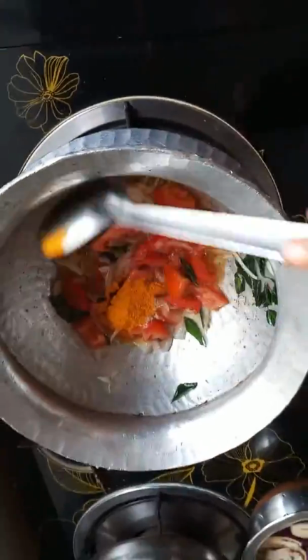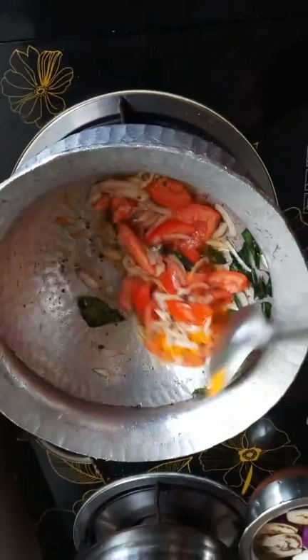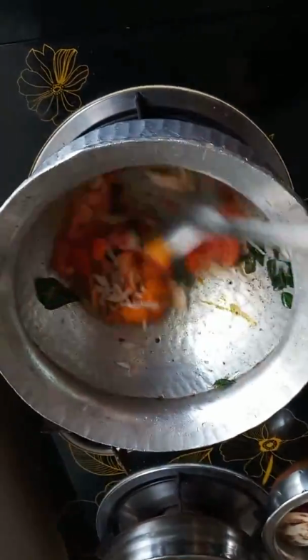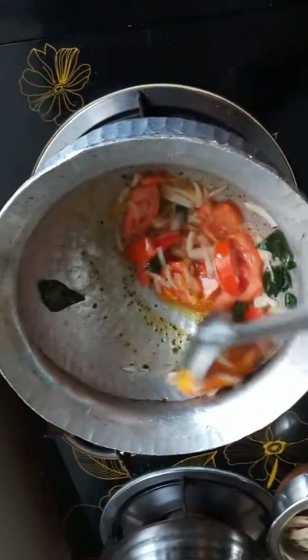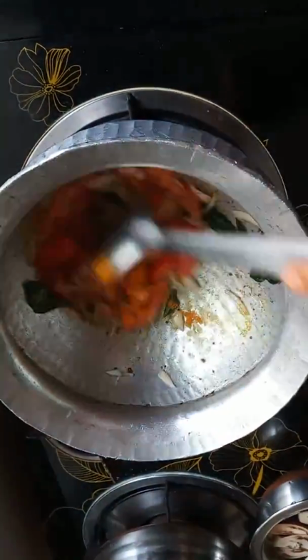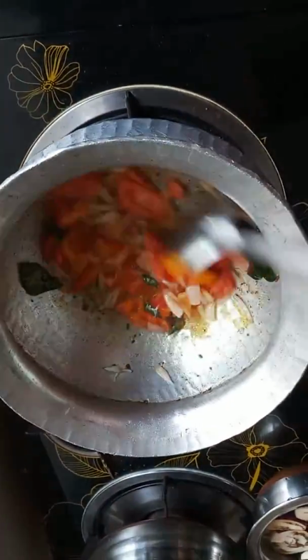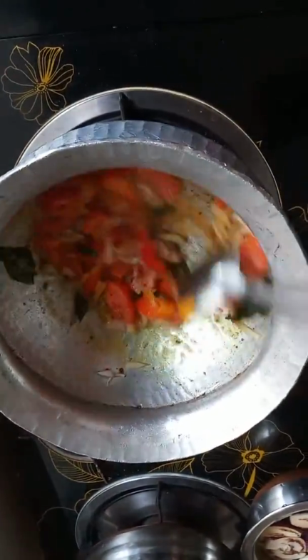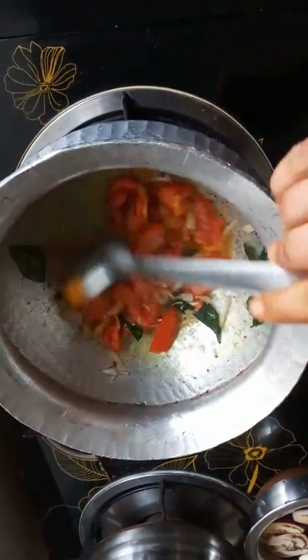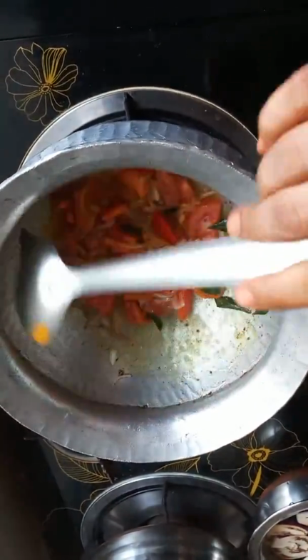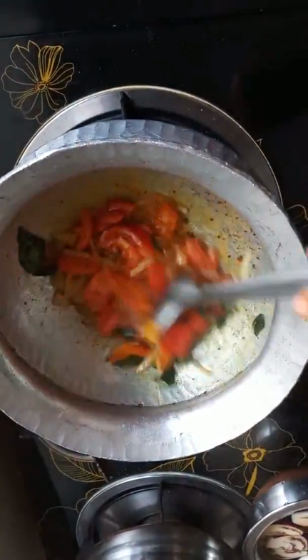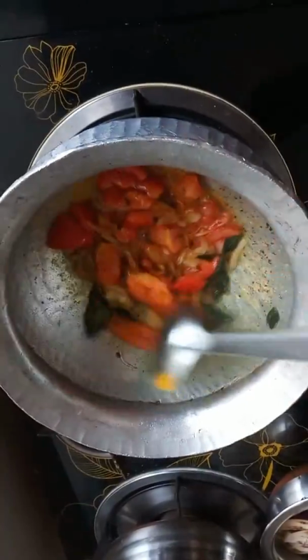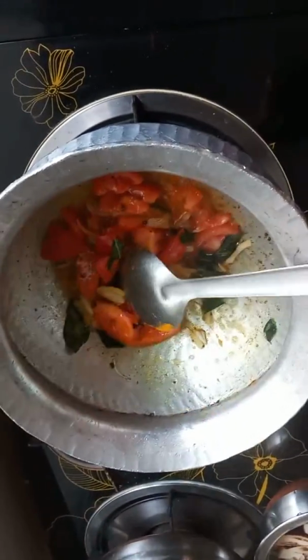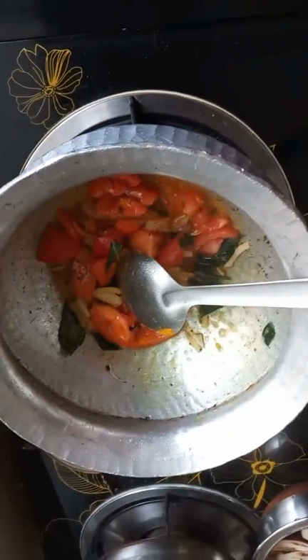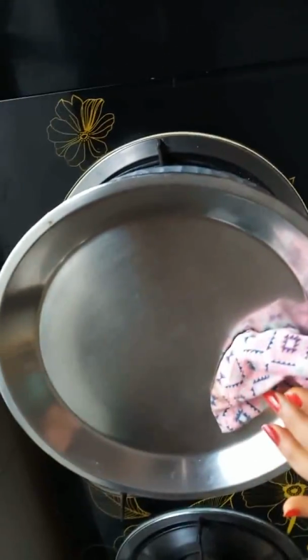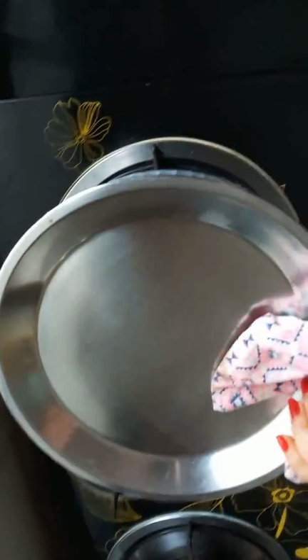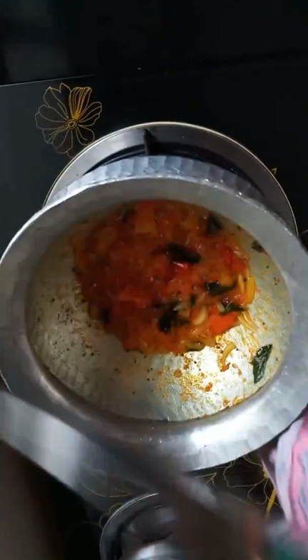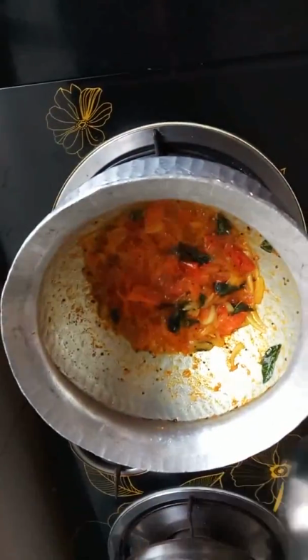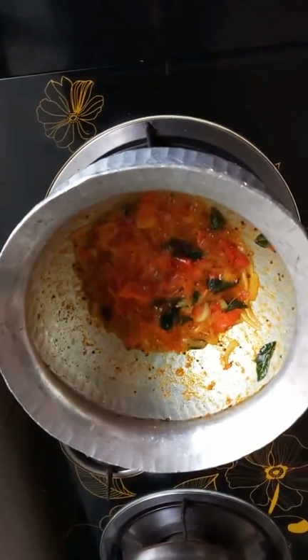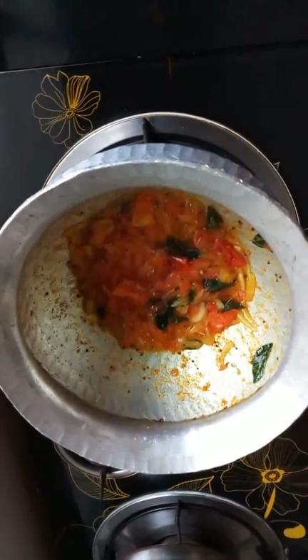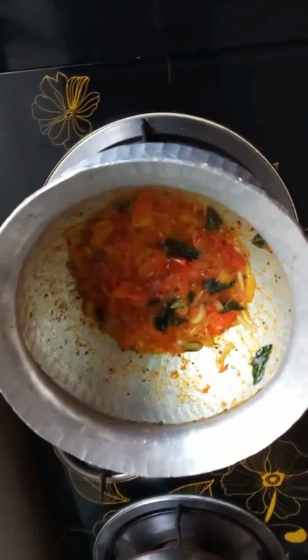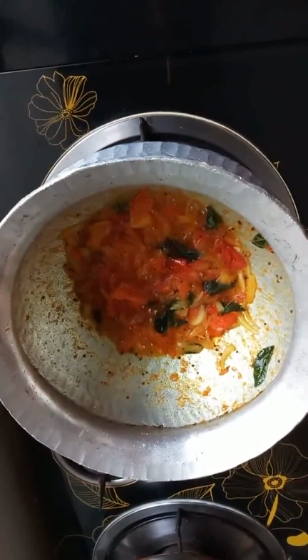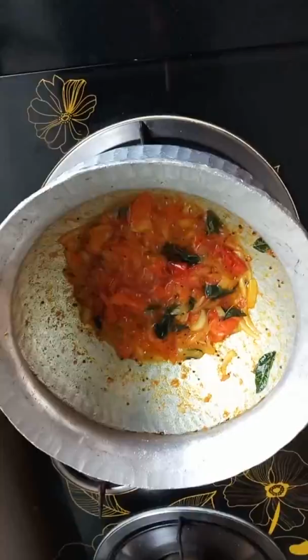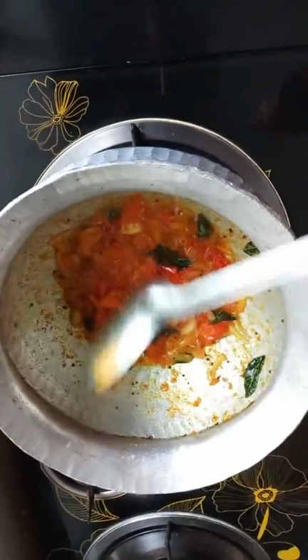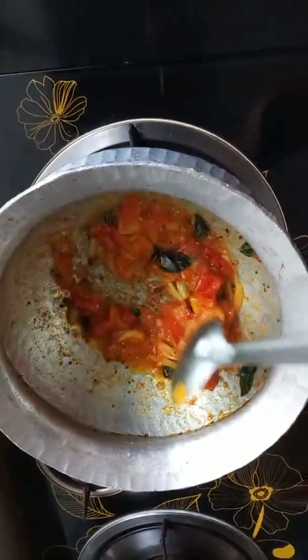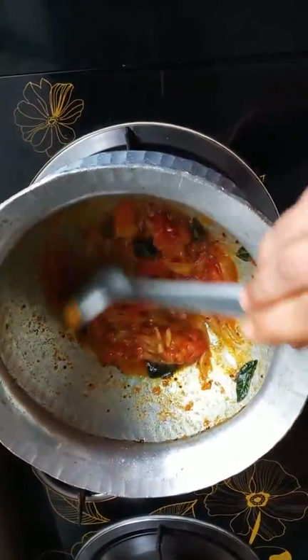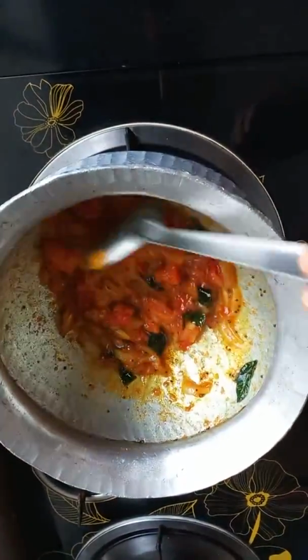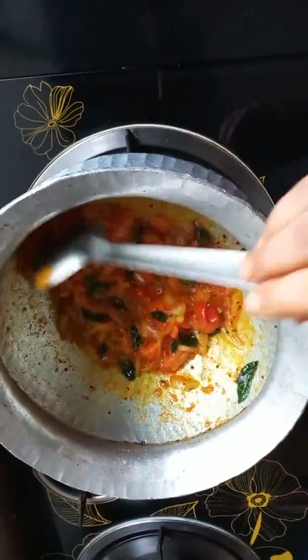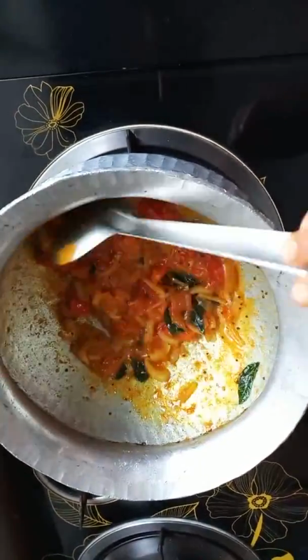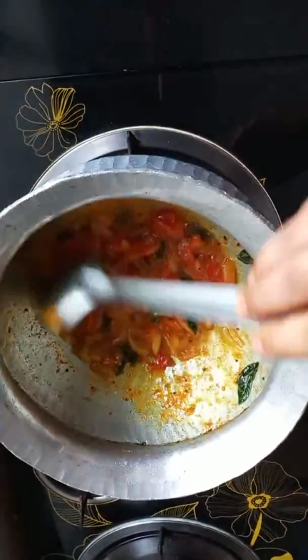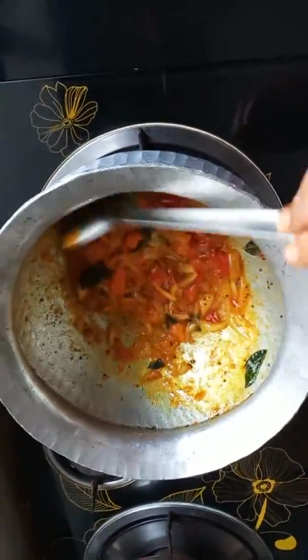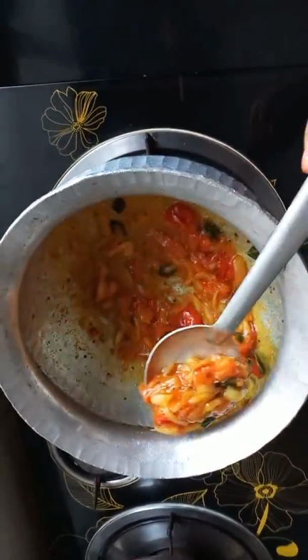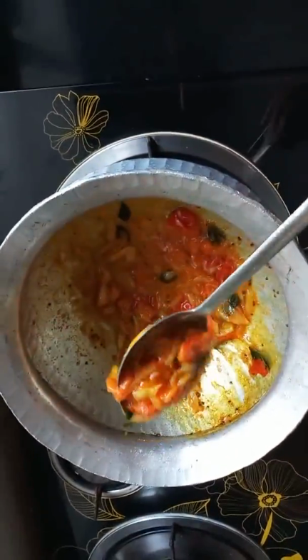Pour the dough and mix it well. Make sure it is dry and cut it up. Mix it well and make sure that the dough is good.